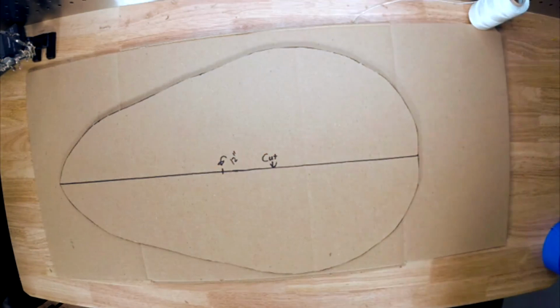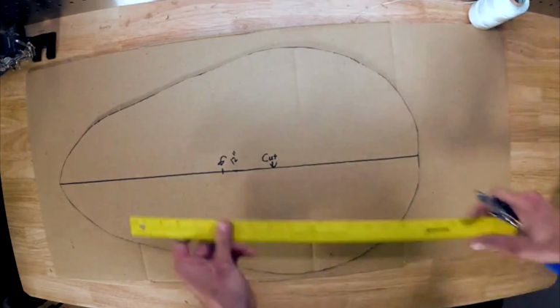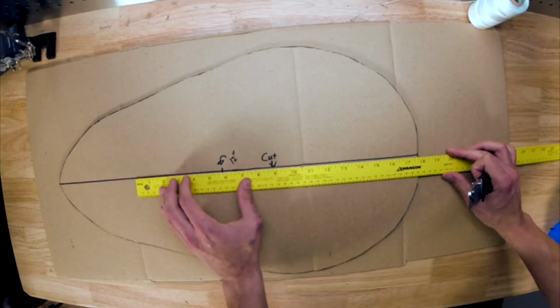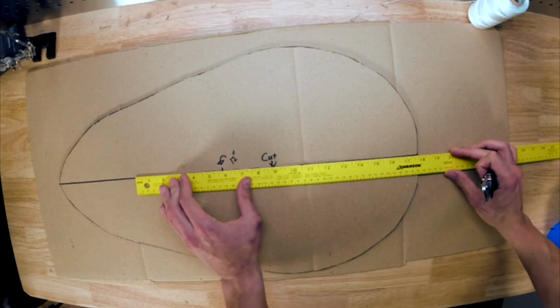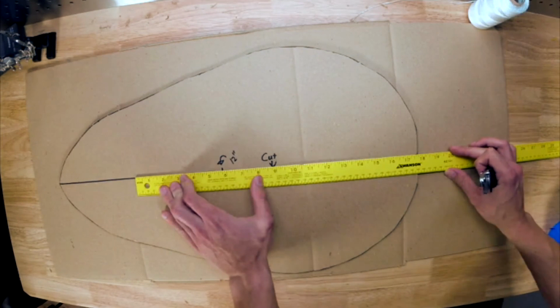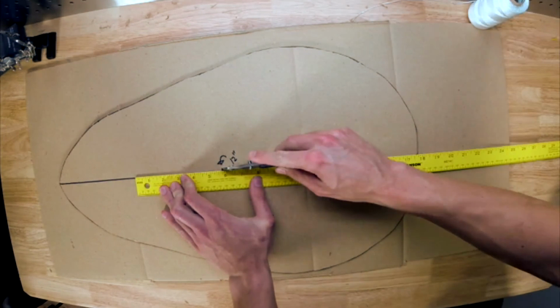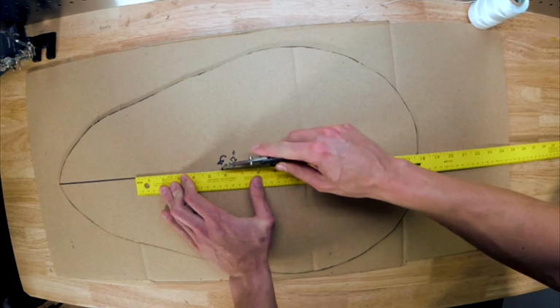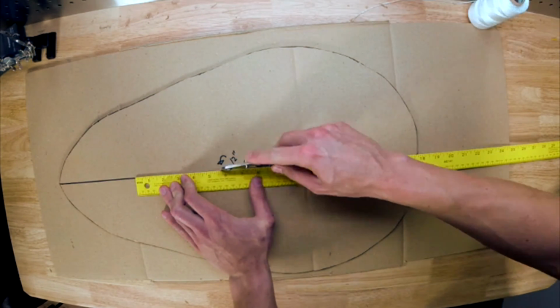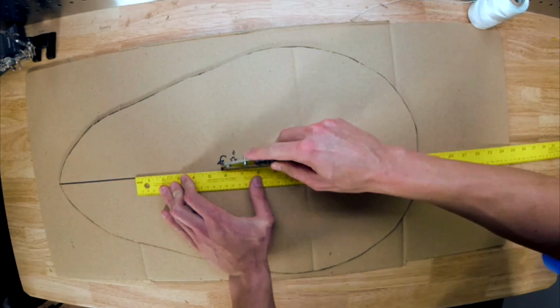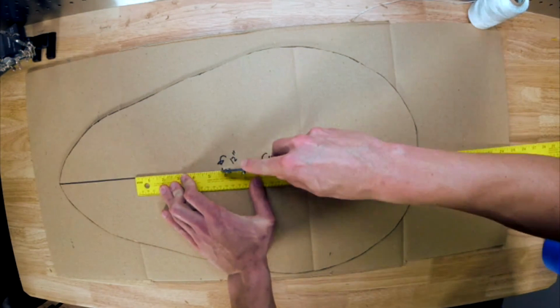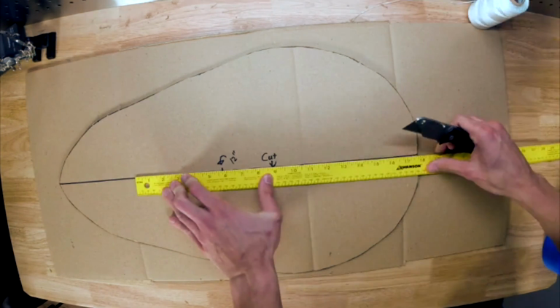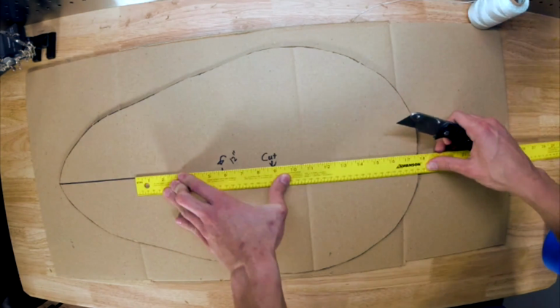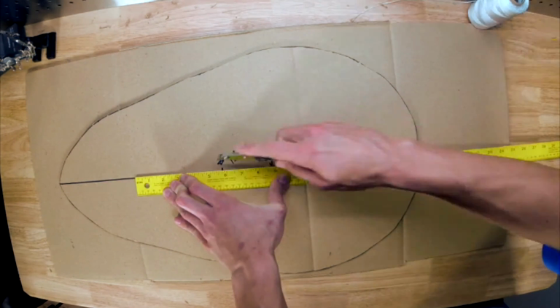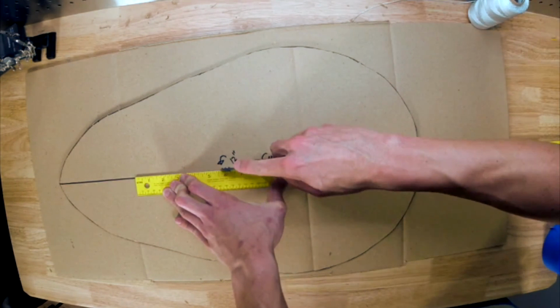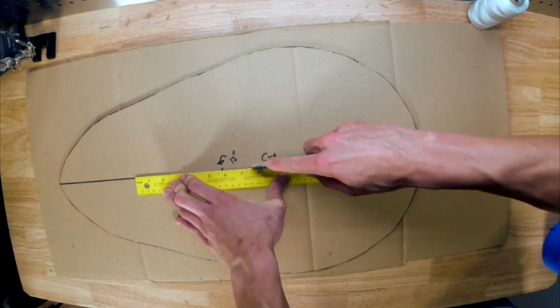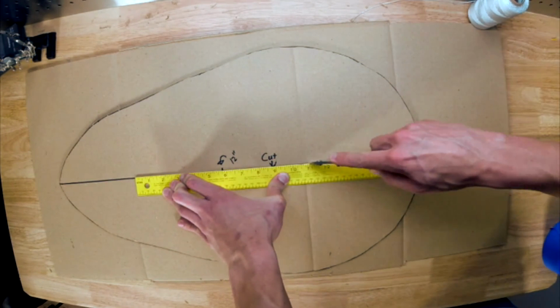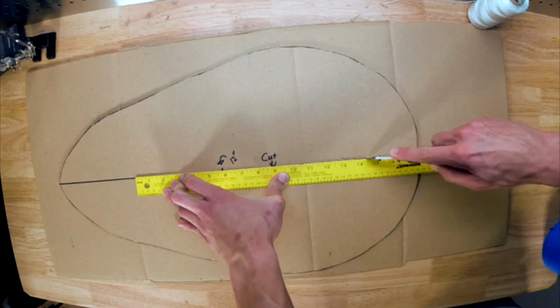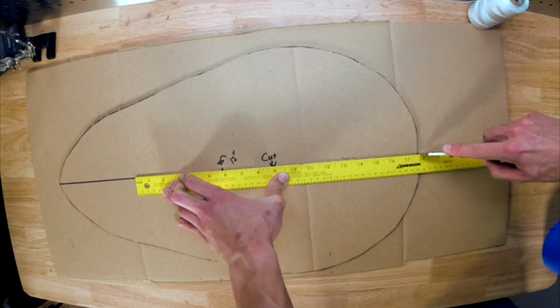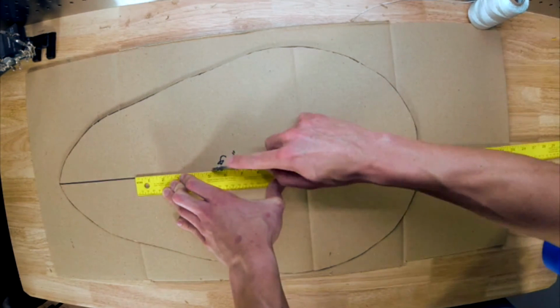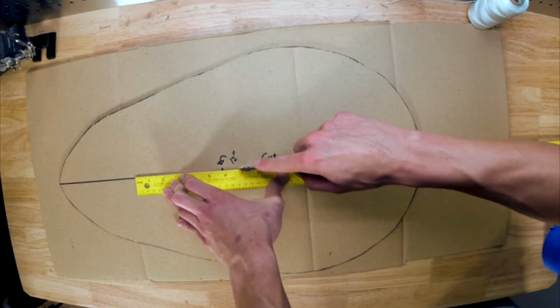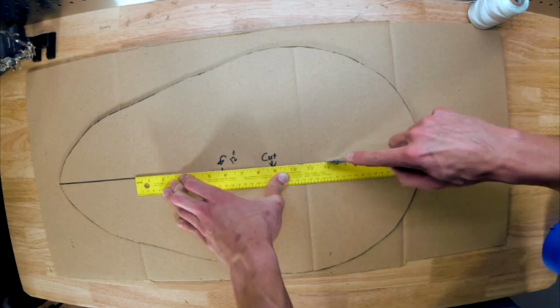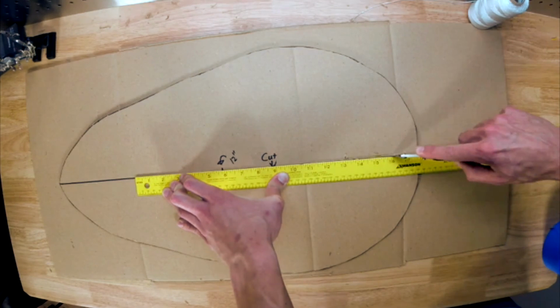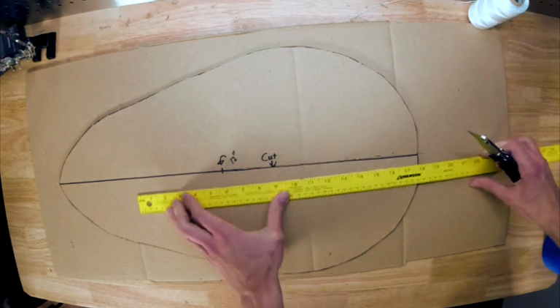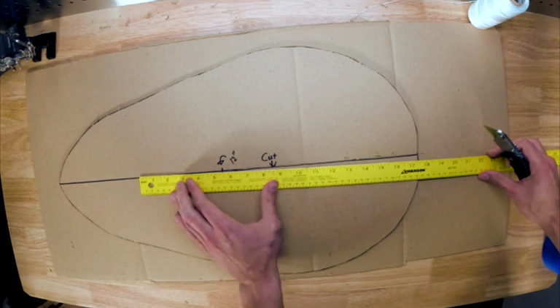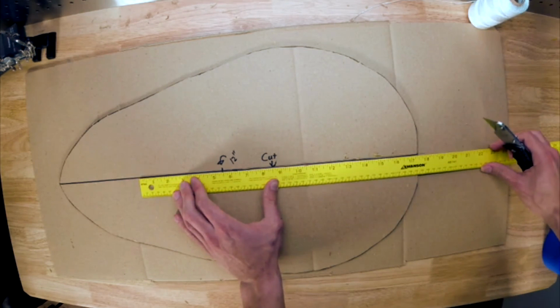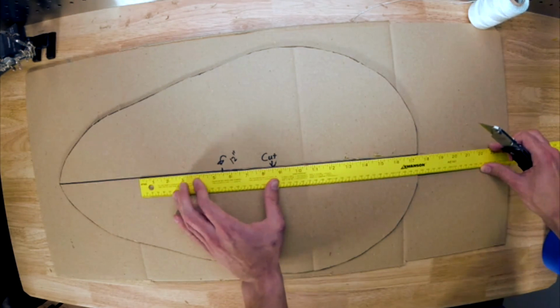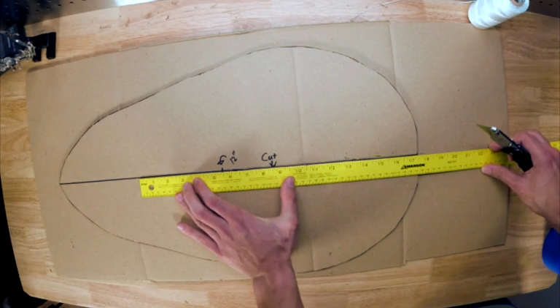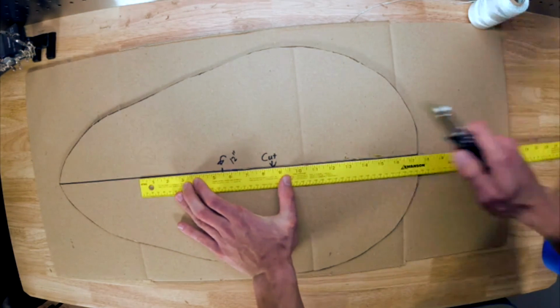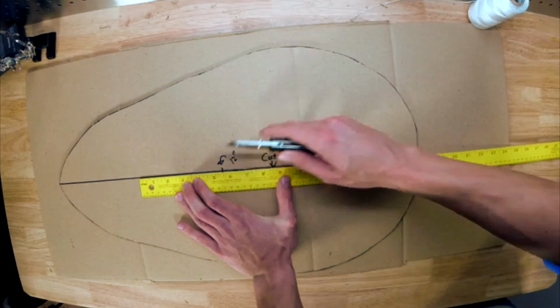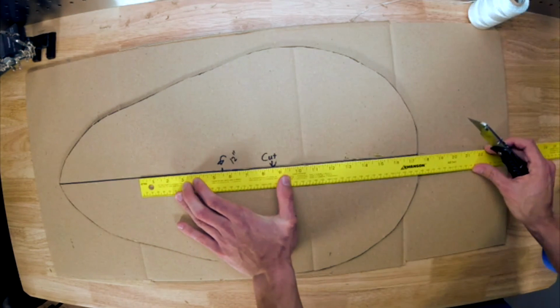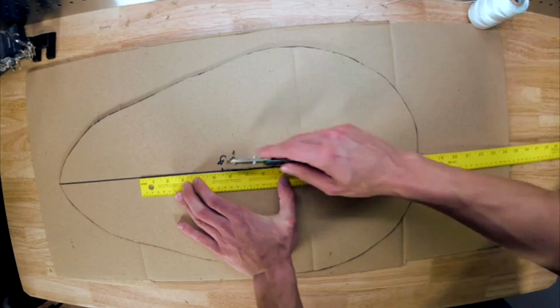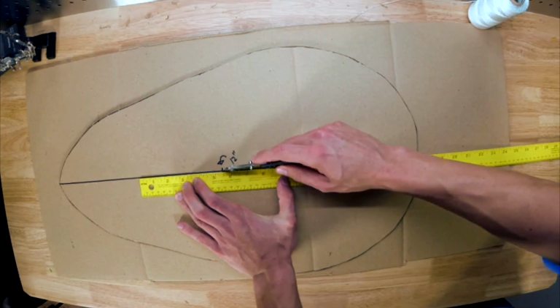After you finish cutting, you want to mark the center of your cutouts. I also like to draw arrows to exactly the parts that I'm cutting, just to make sure I don't mess anything up.